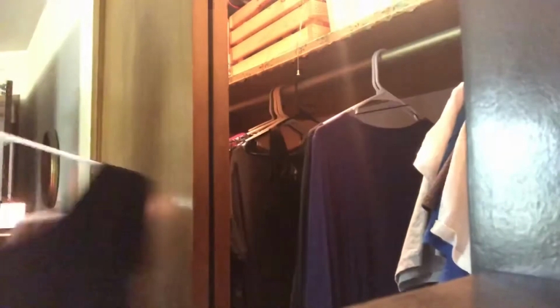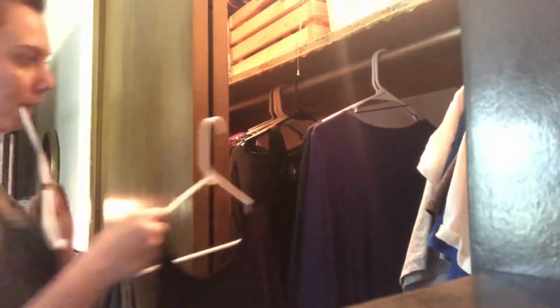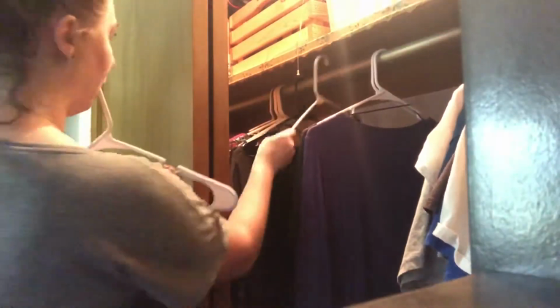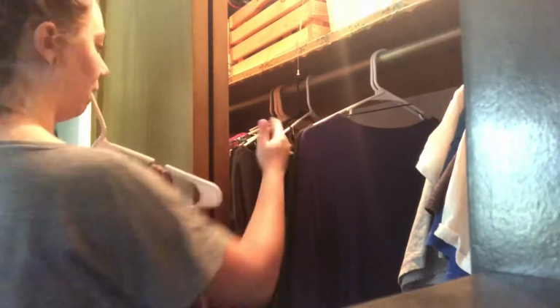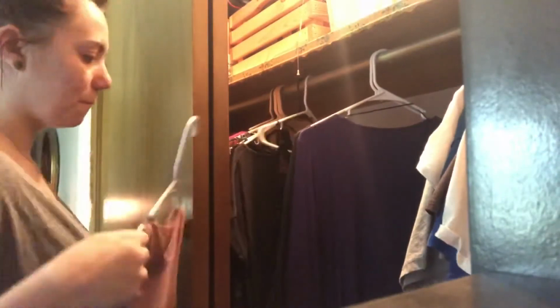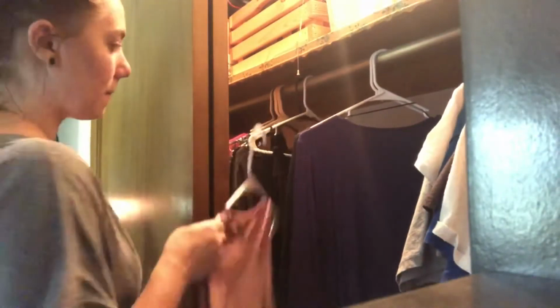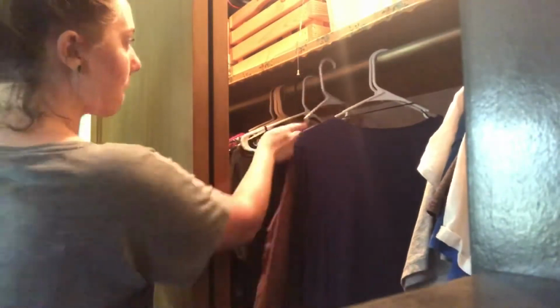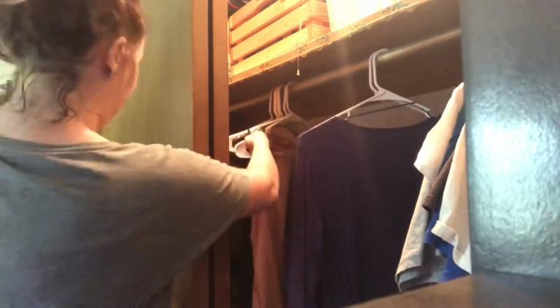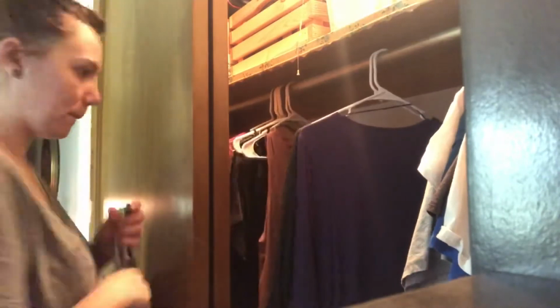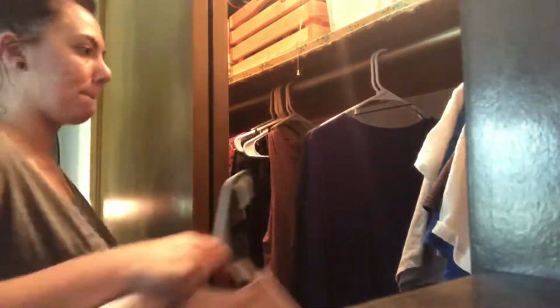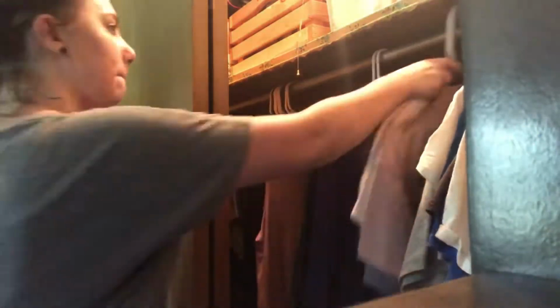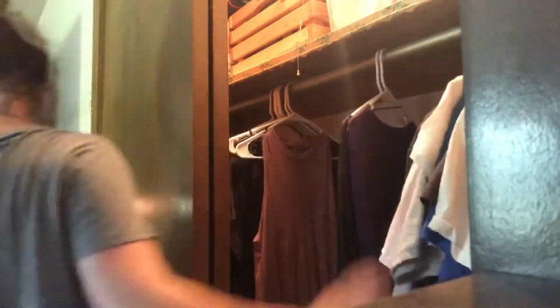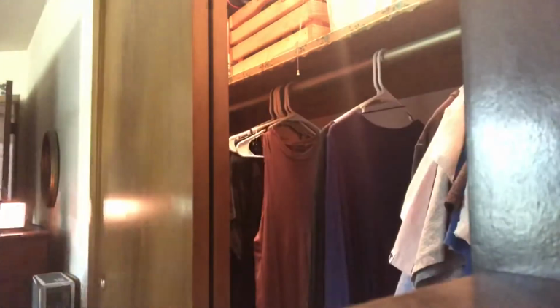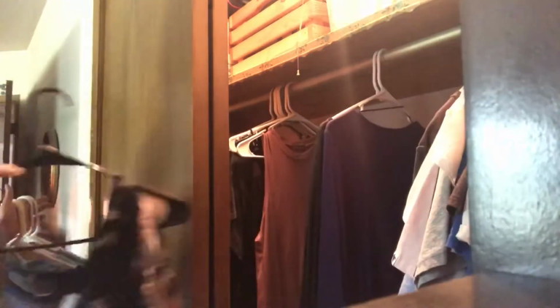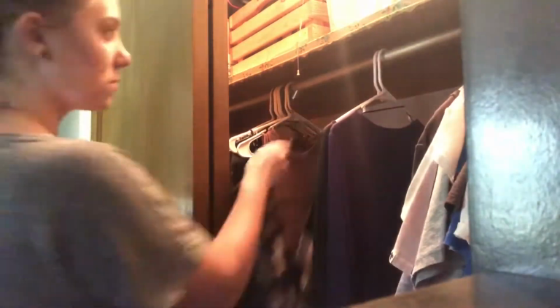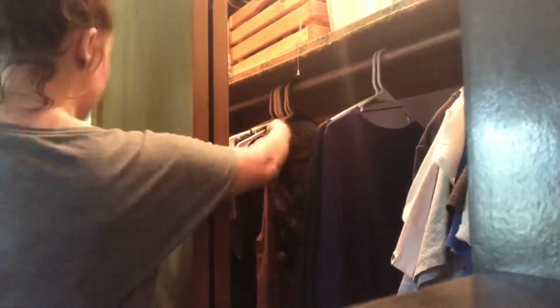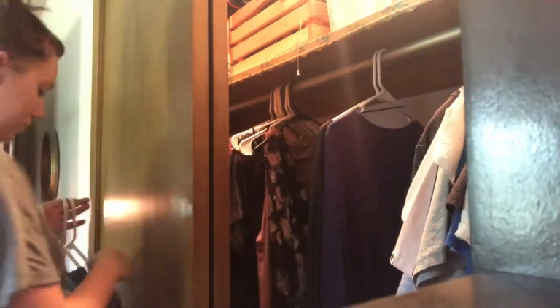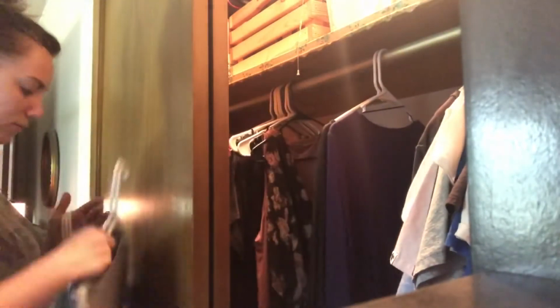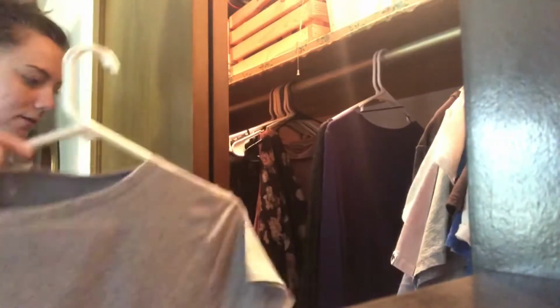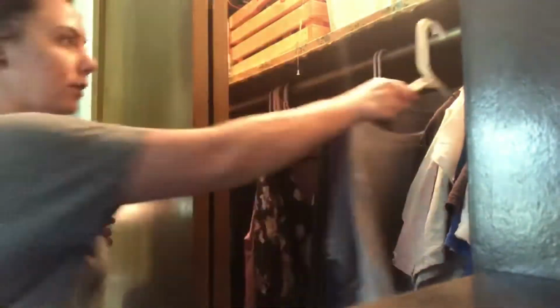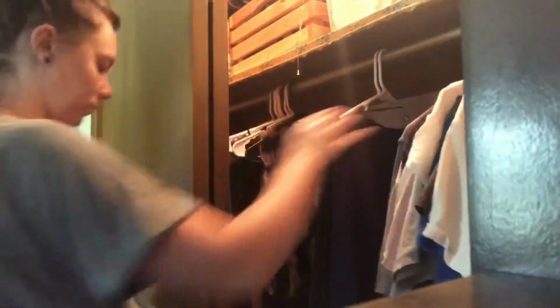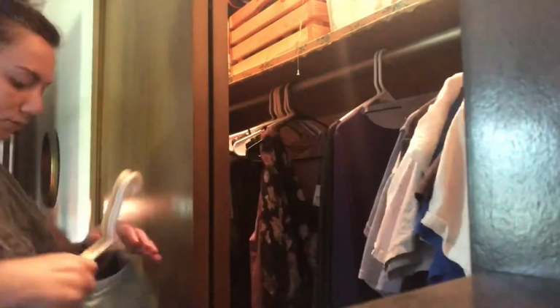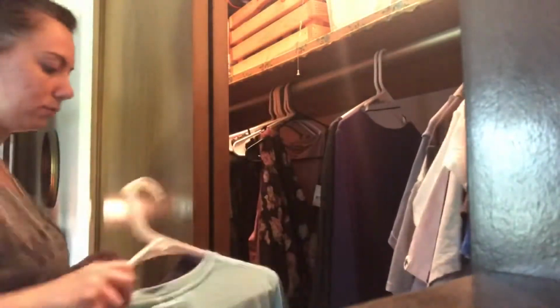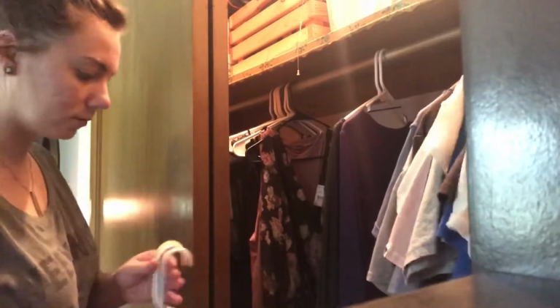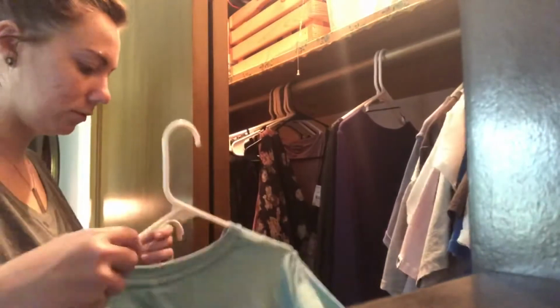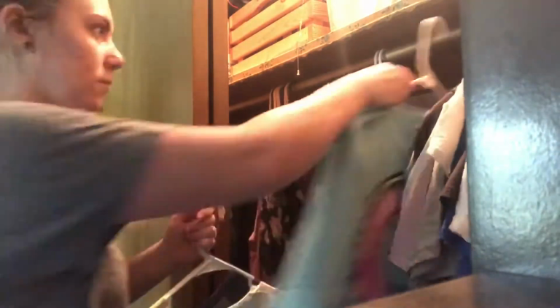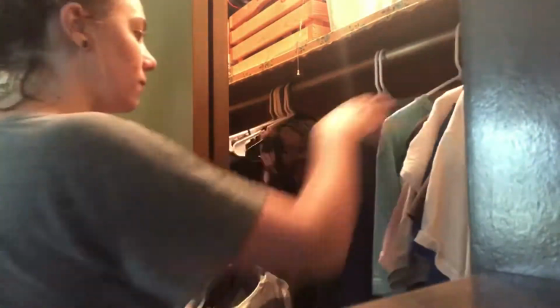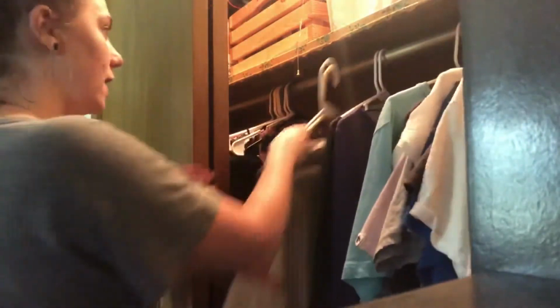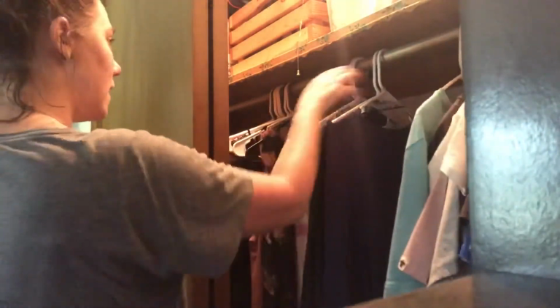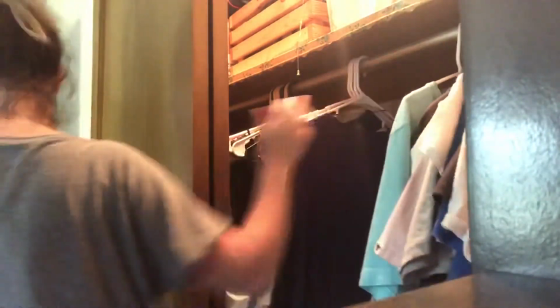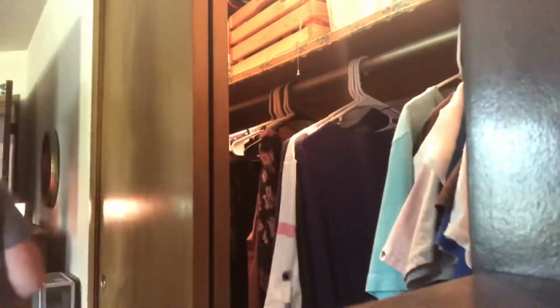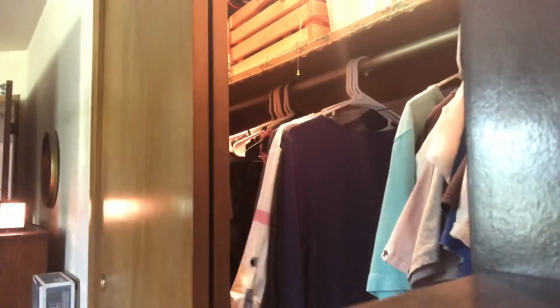How I decided to organize my closet with all my clothes going back in was: tank tops, t-shirts, long sleeves, and then dresses and rompers.